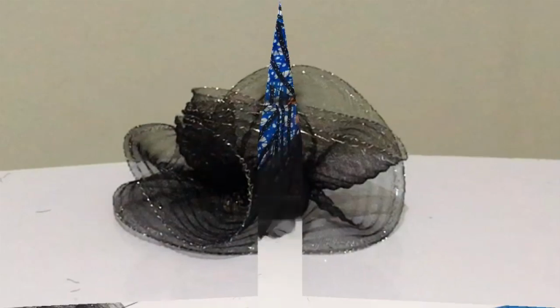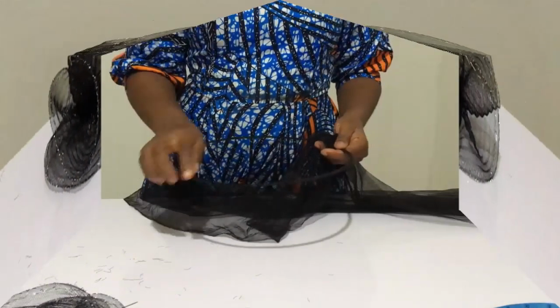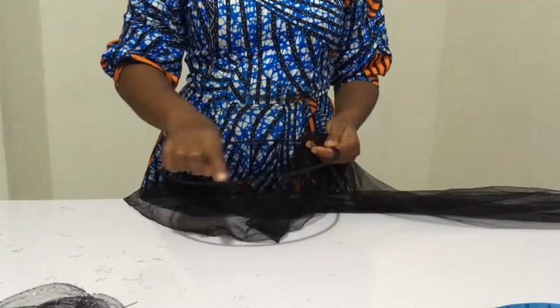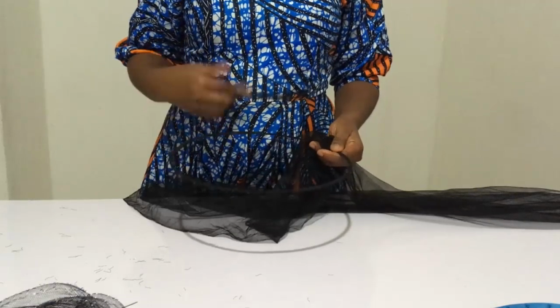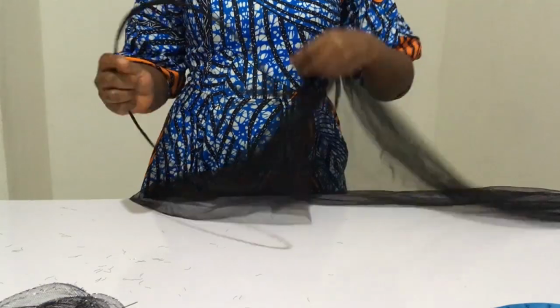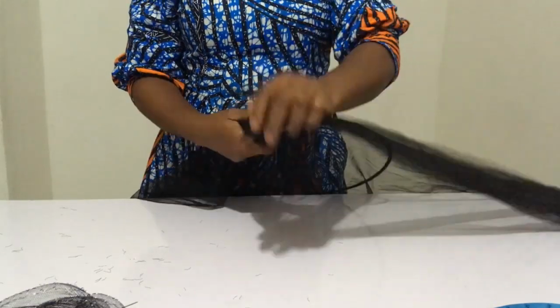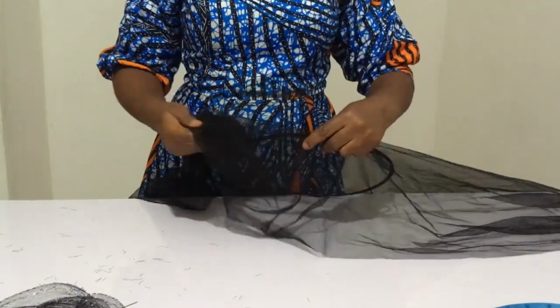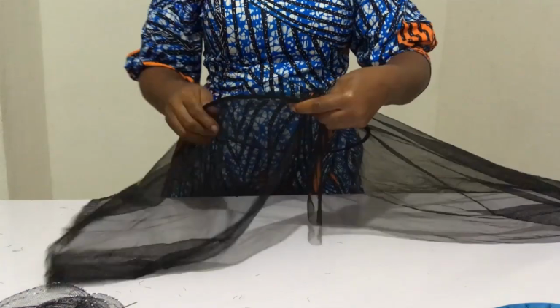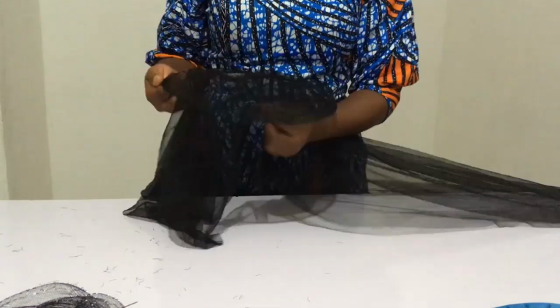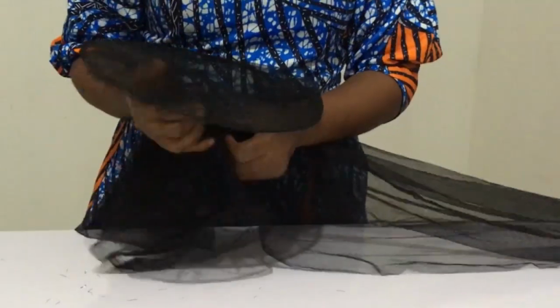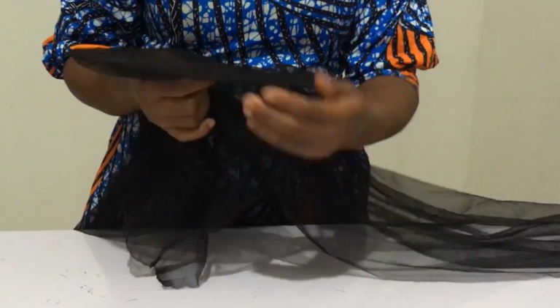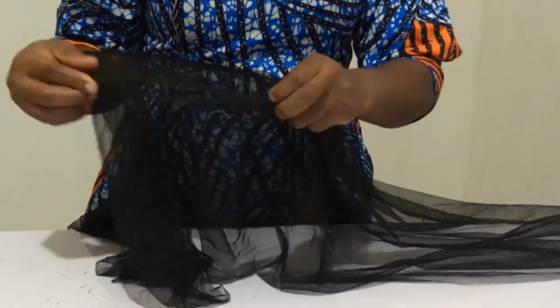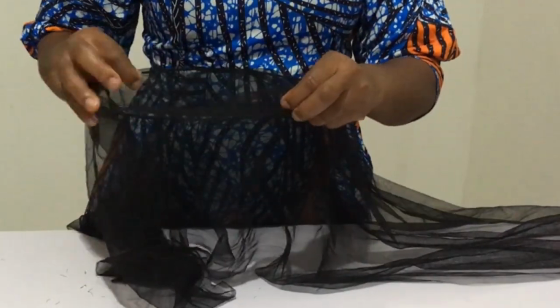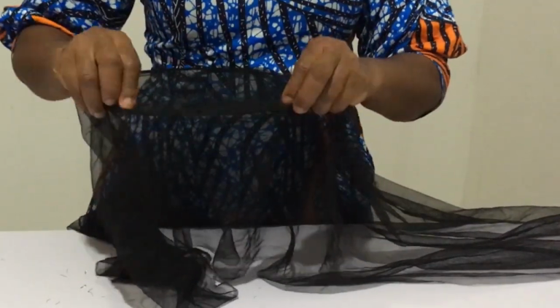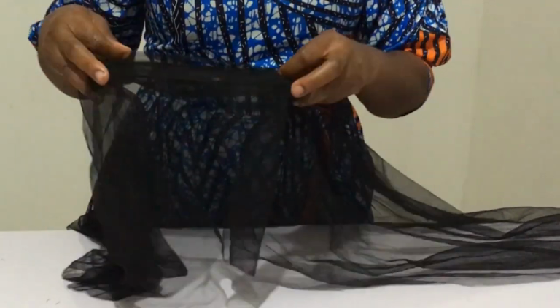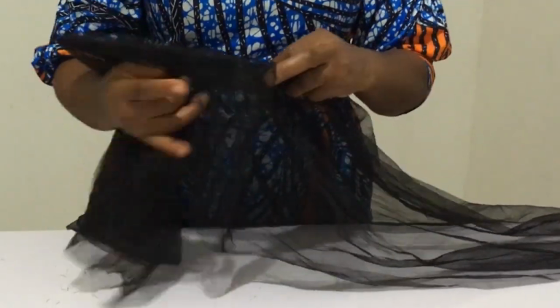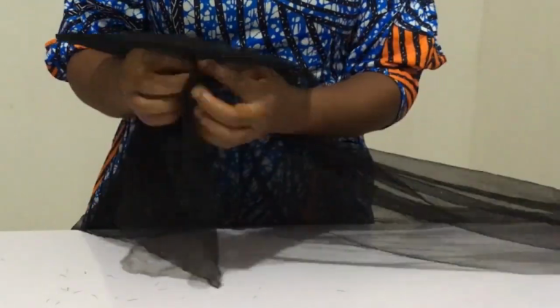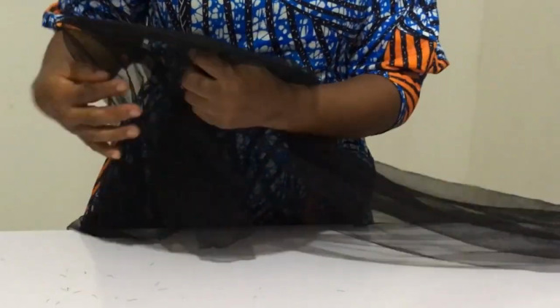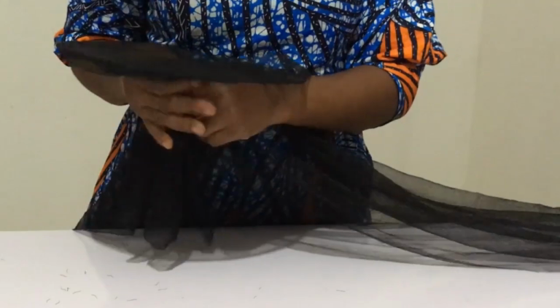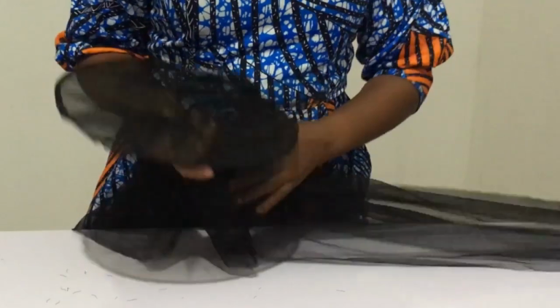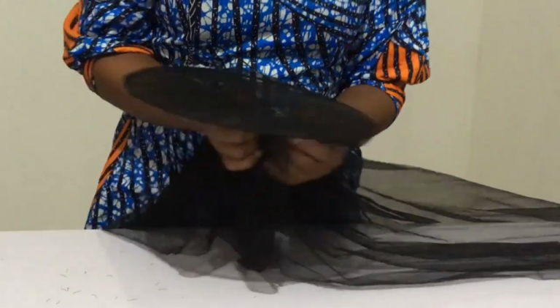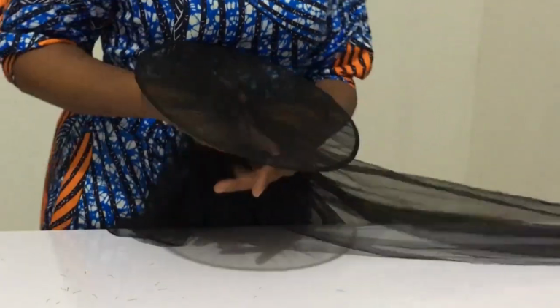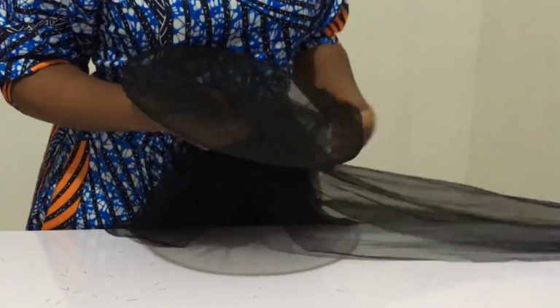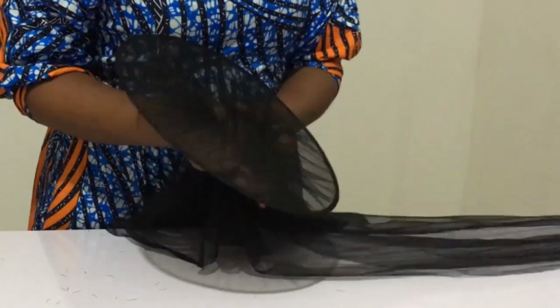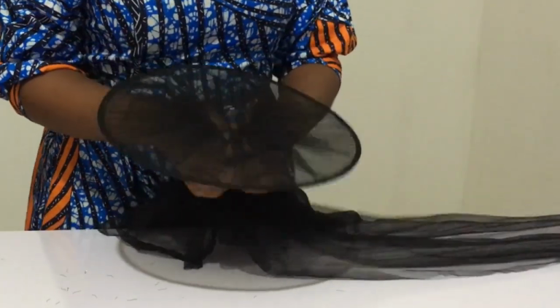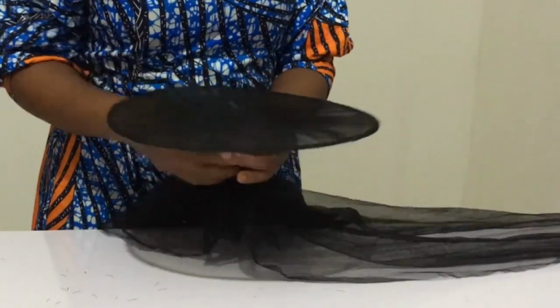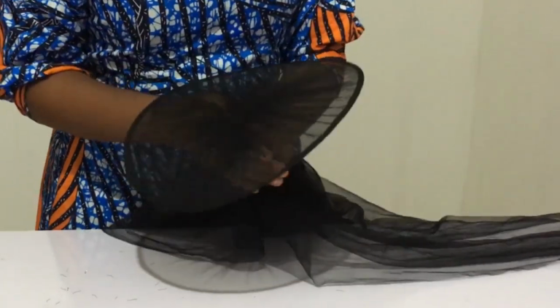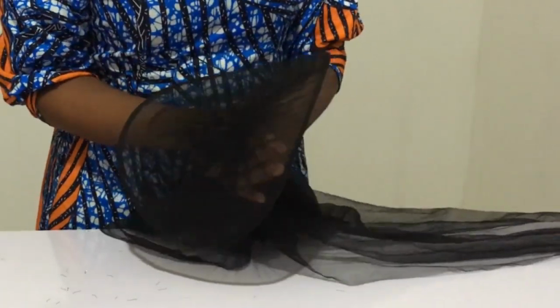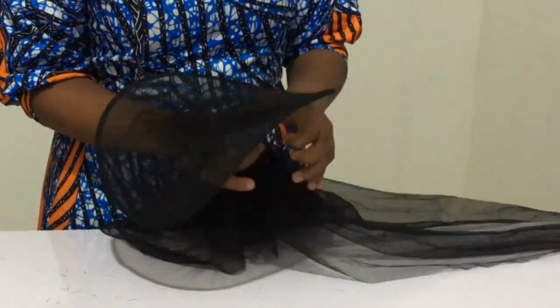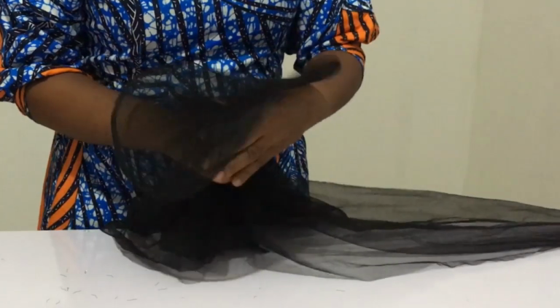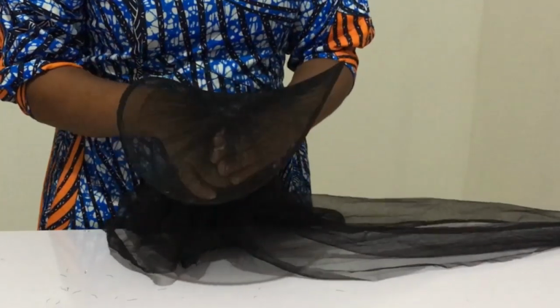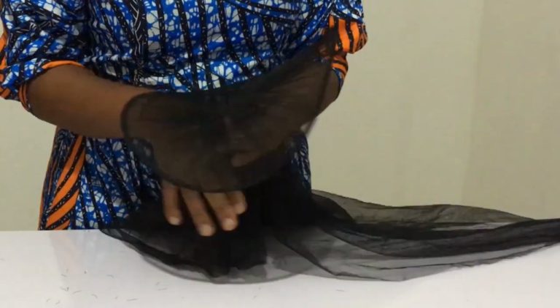The next thing we'll be needing is our heart wire, which I have already cut out — that's one here at 36 inches — and I've wrapped it up with bias. The next thing you're going to do is use your veil, or what people call net, and I'm going to be turning it around to squeeze it into the shape that I want.